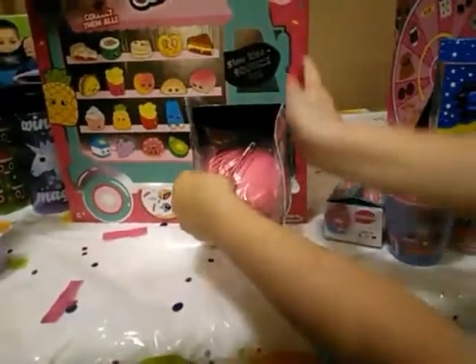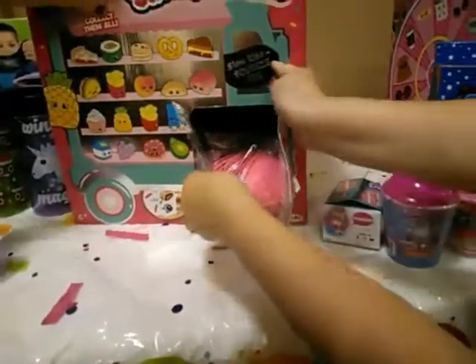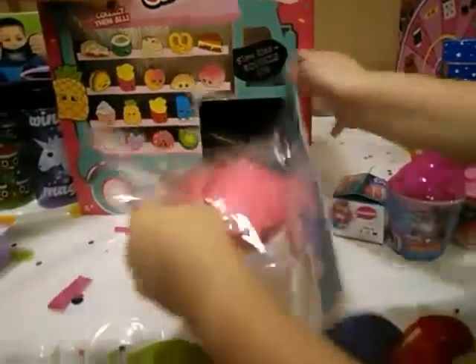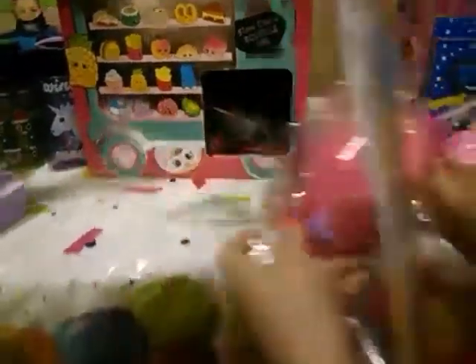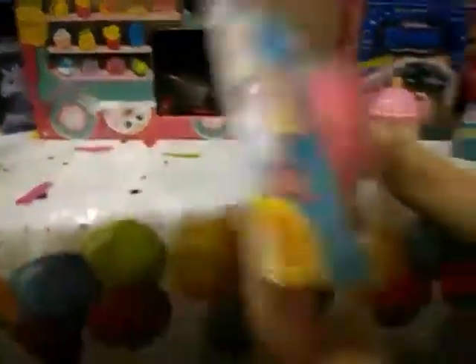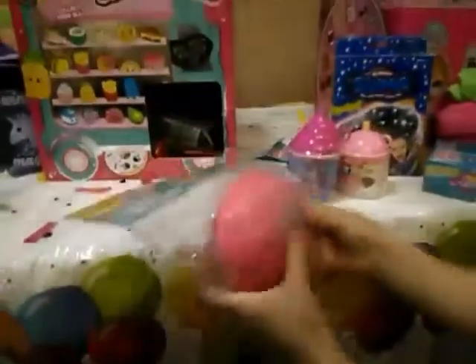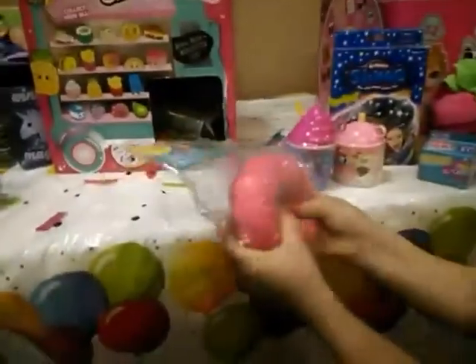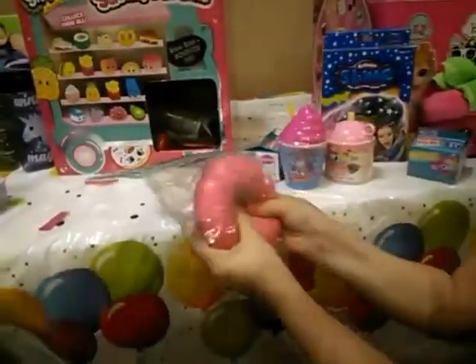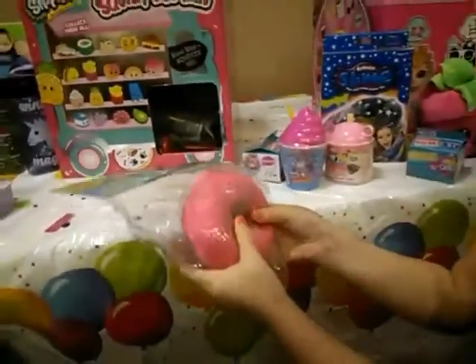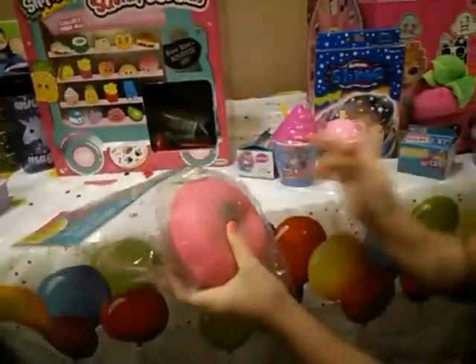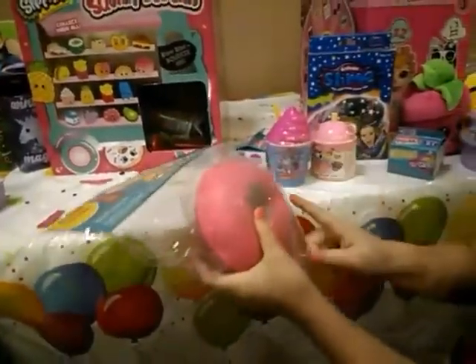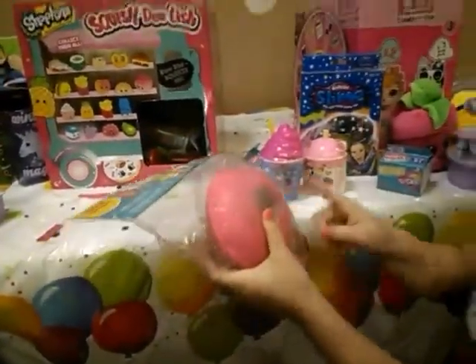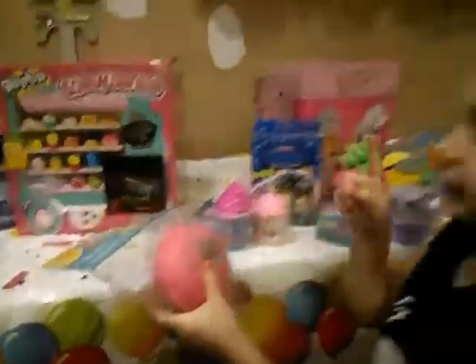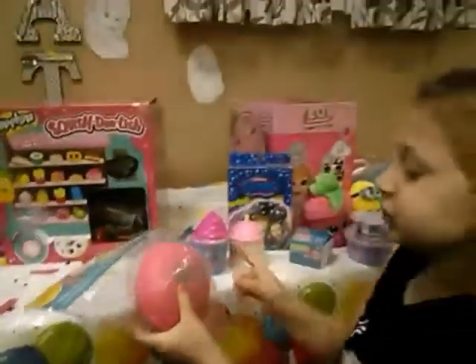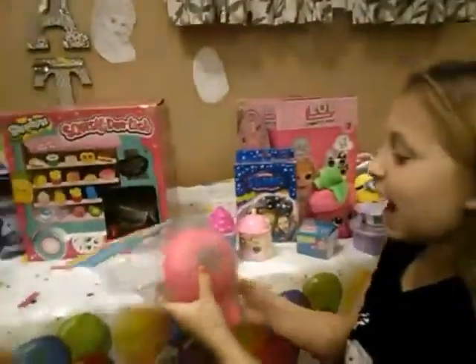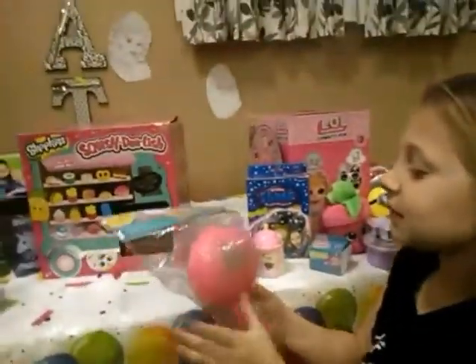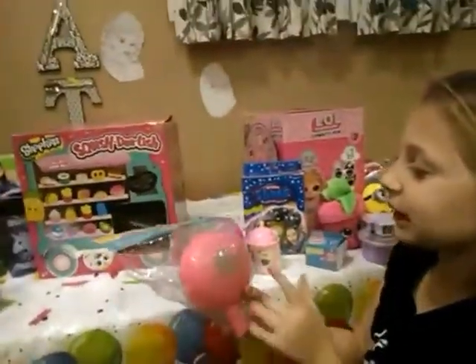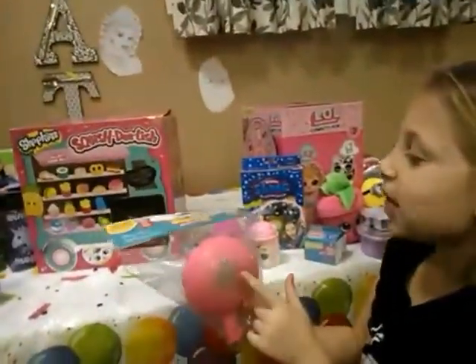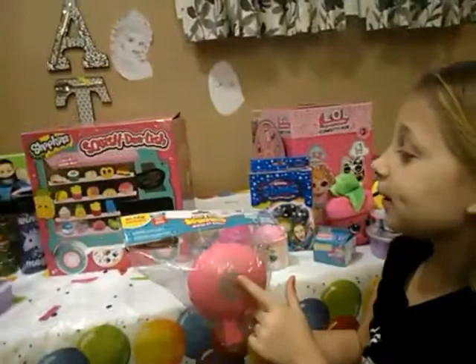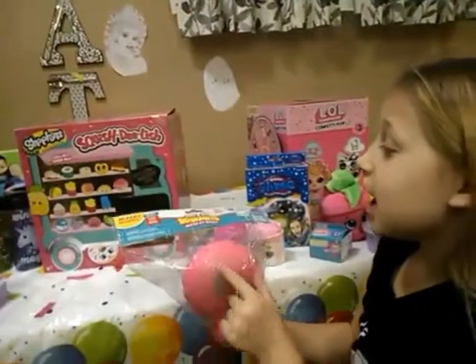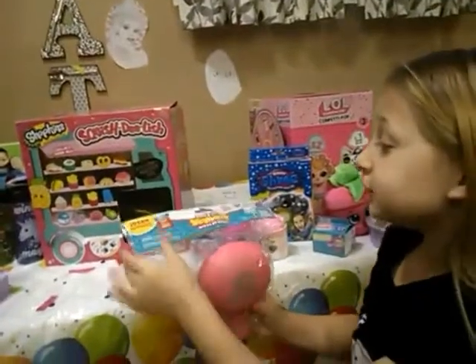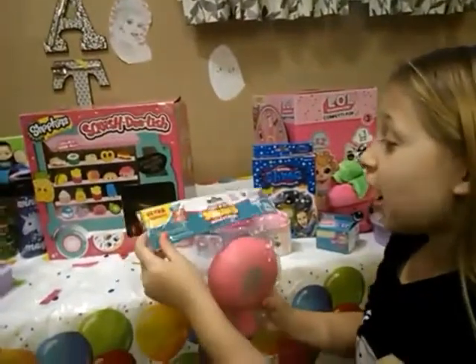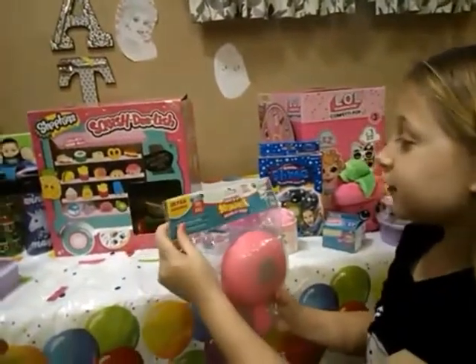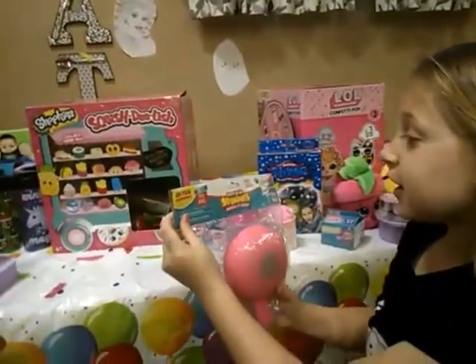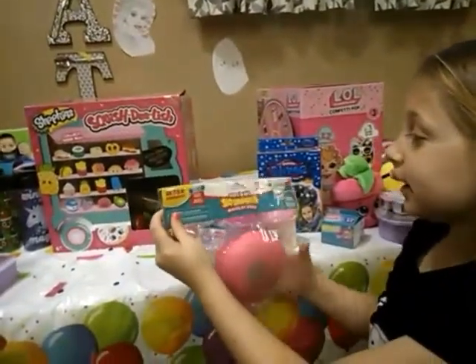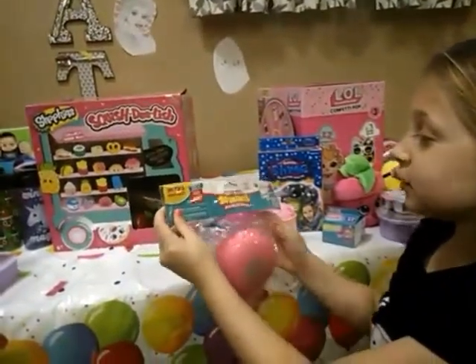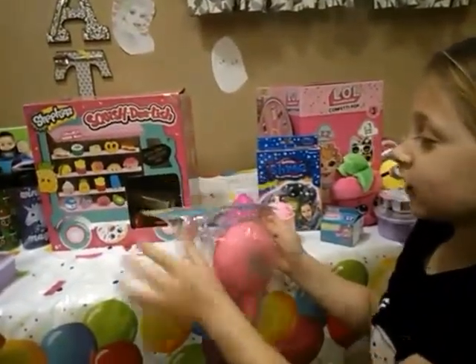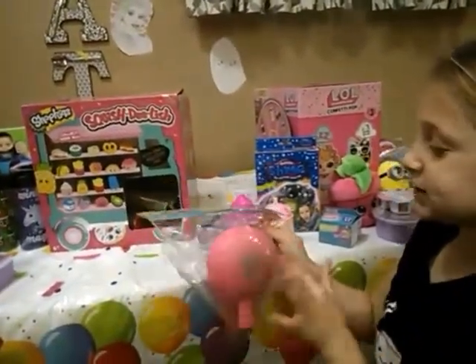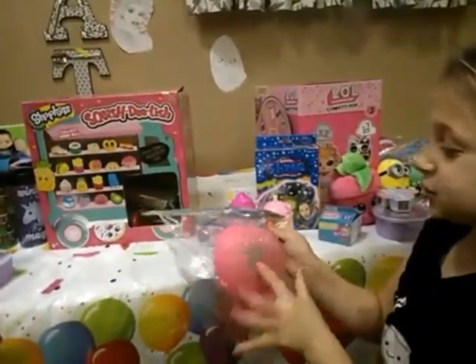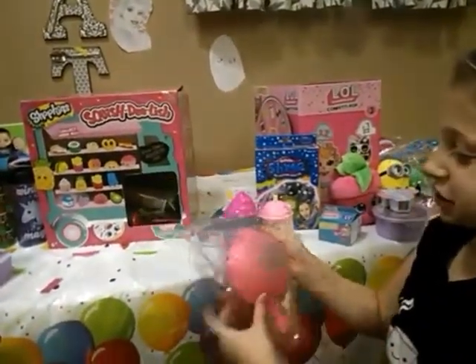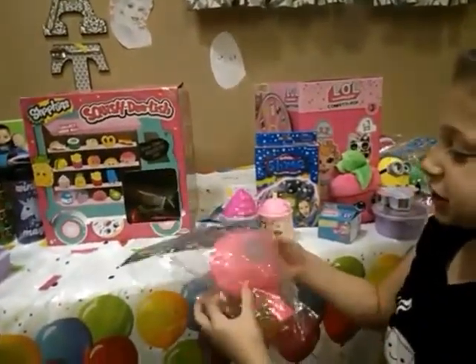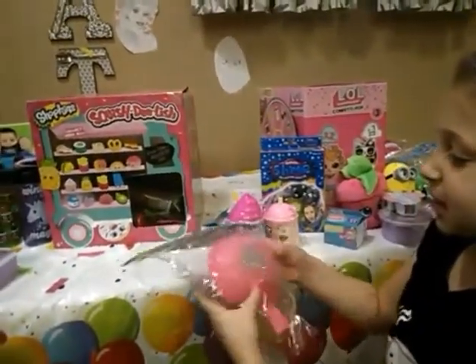Oh cool, it's a little whoopee squishy. And we do have more soft and slow rising squishes.